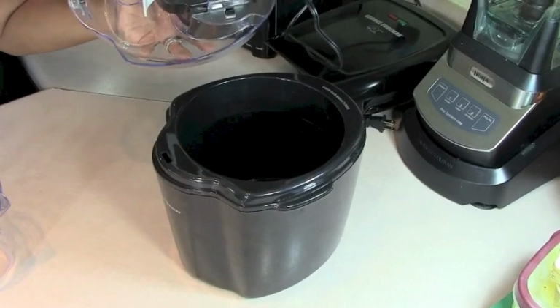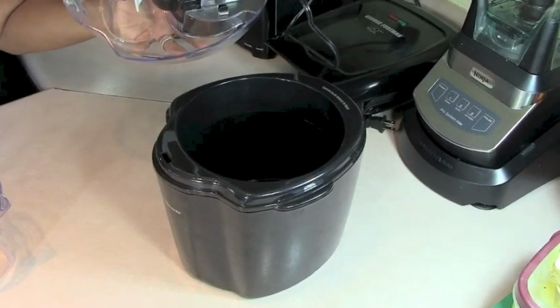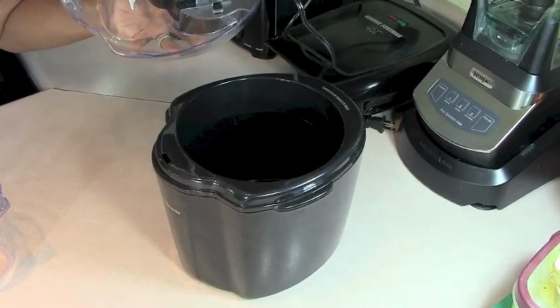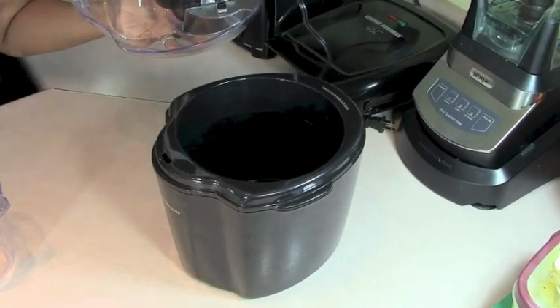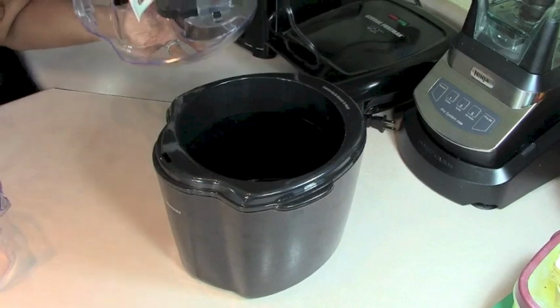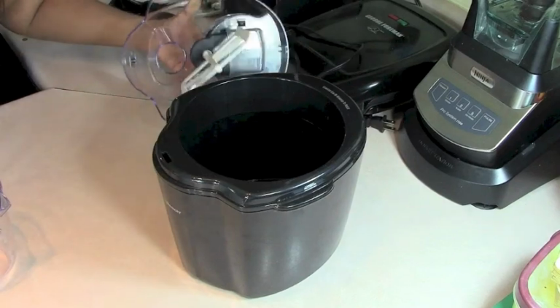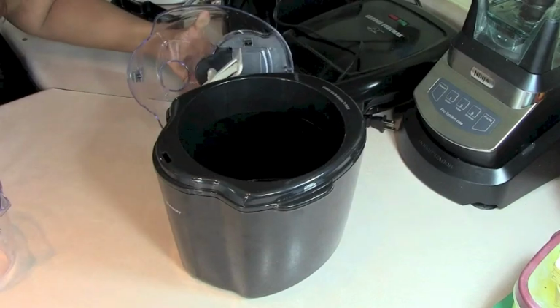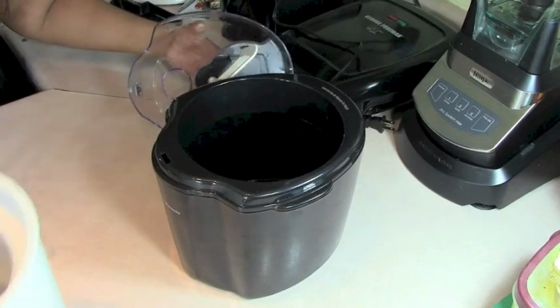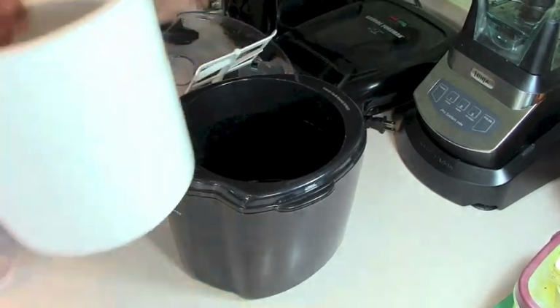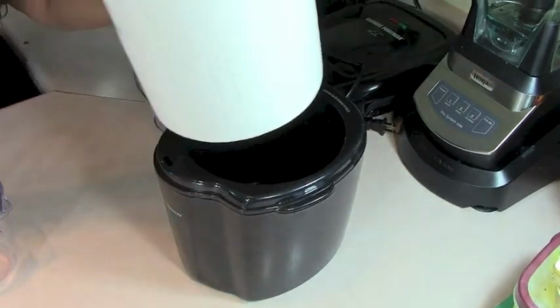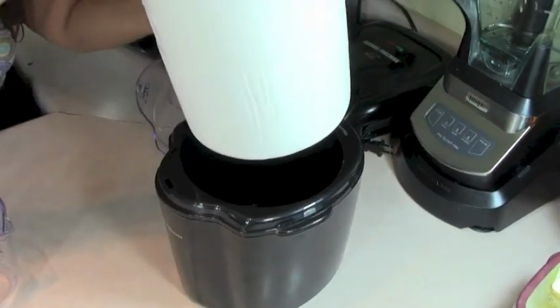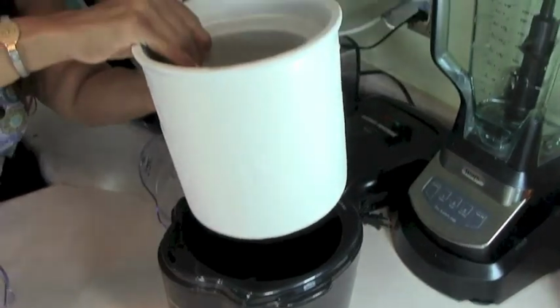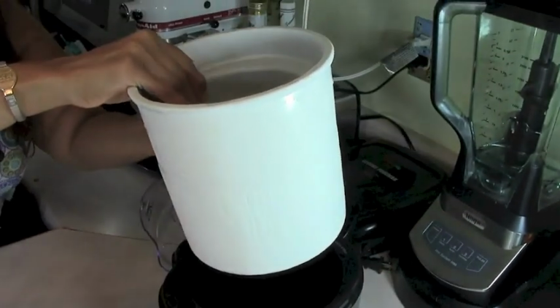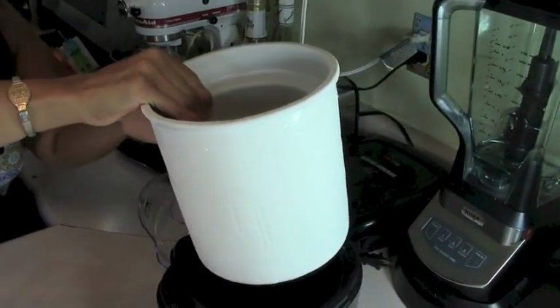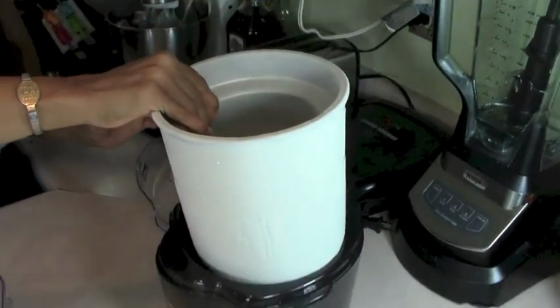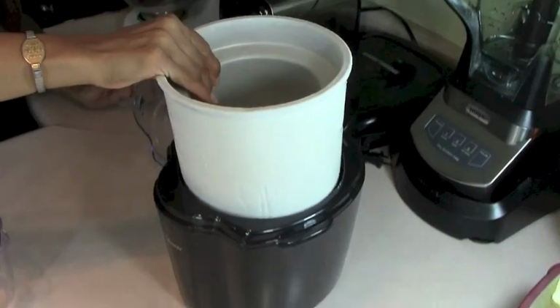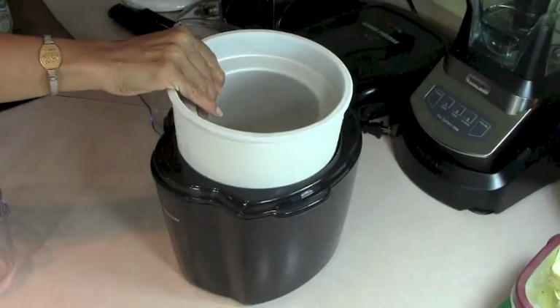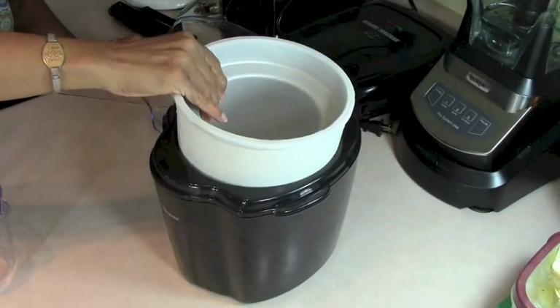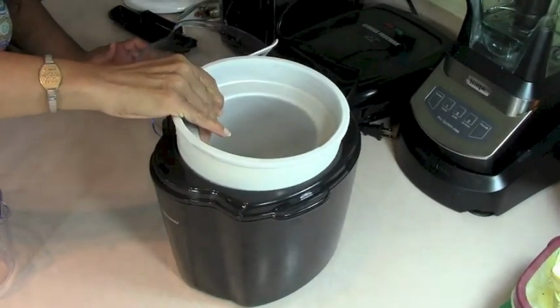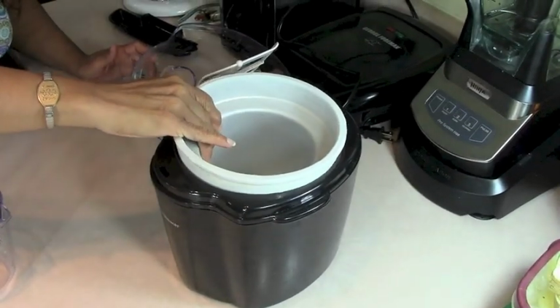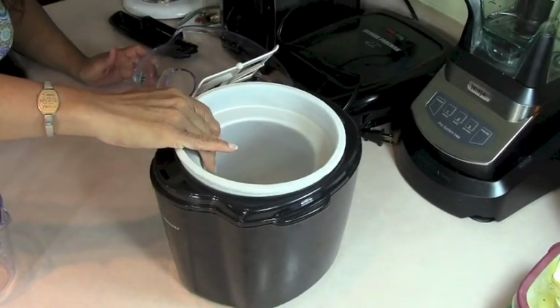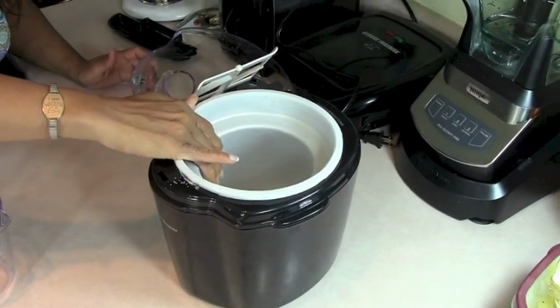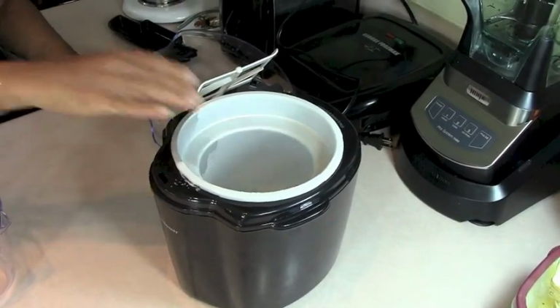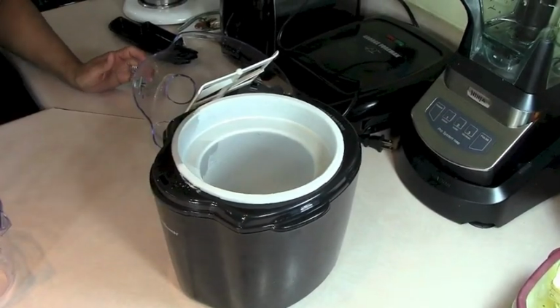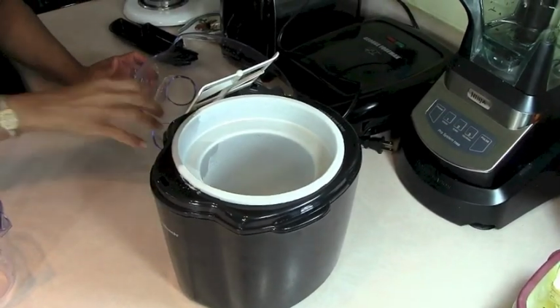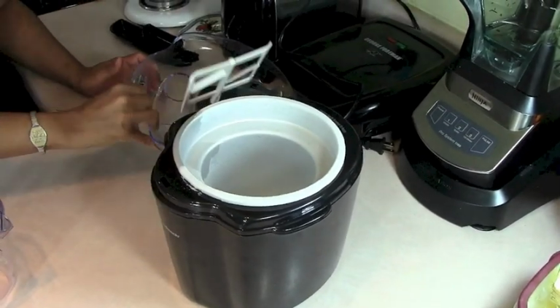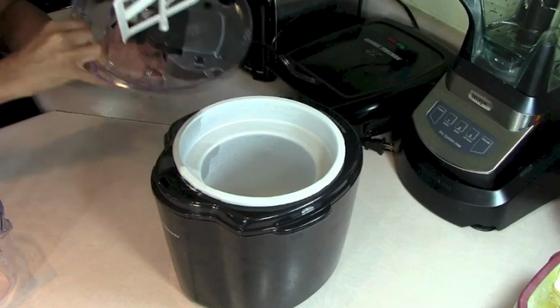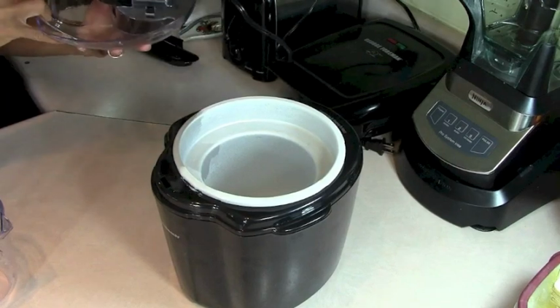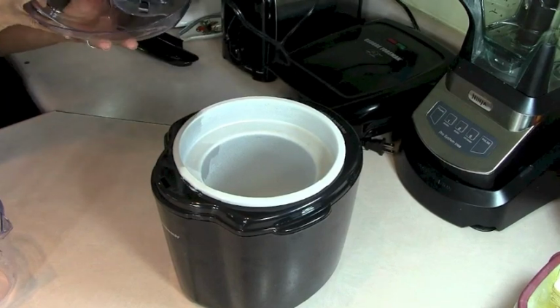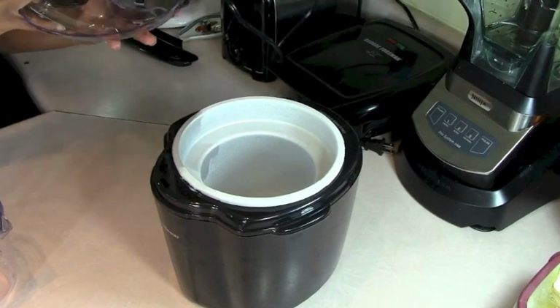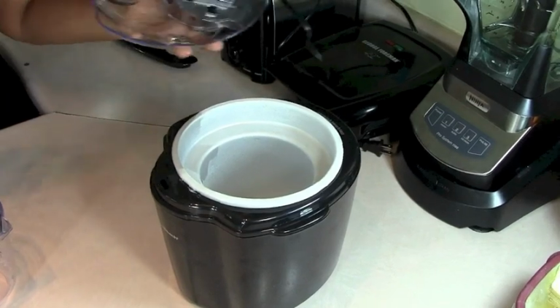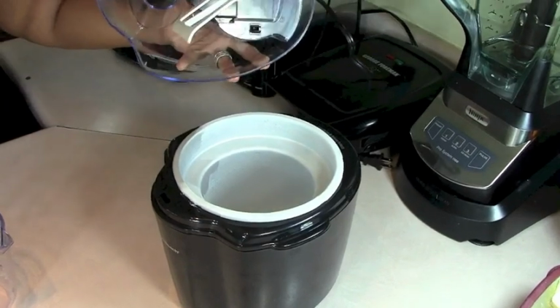This ice cream maker is a Hamilton Beach and it's pretty simple — it says no ice, no salt needed. This tub right here you put overnight in the fridge; it has some kind of gel on the inside that gets frozen. When I put it in now, it's pretty frozen.